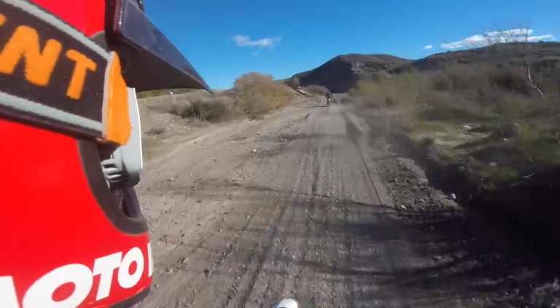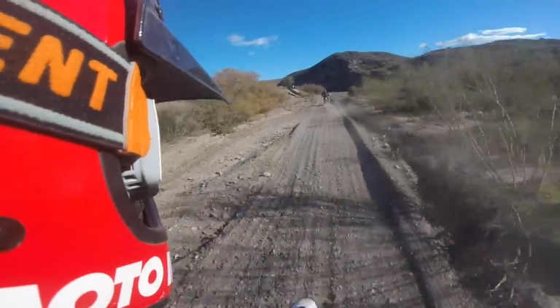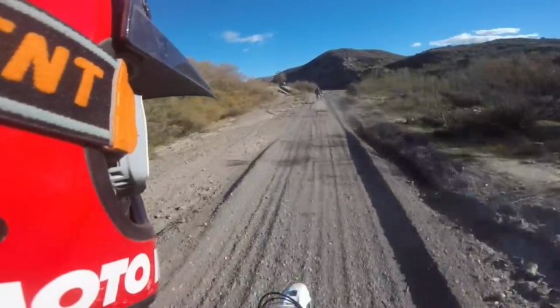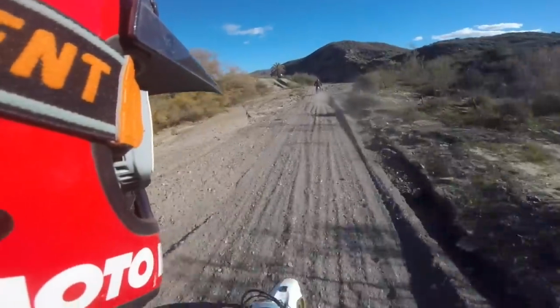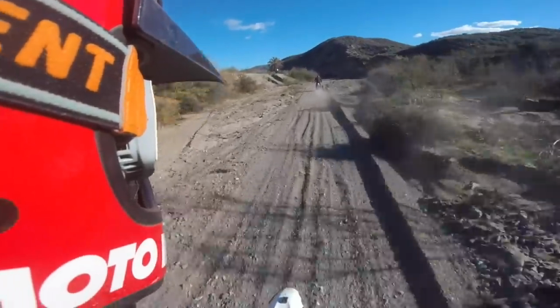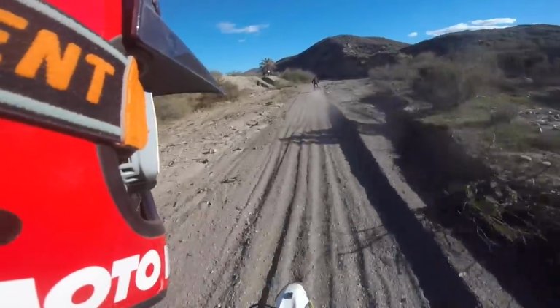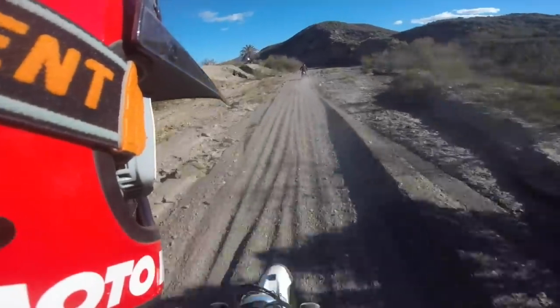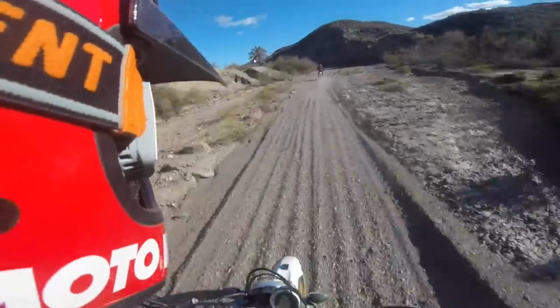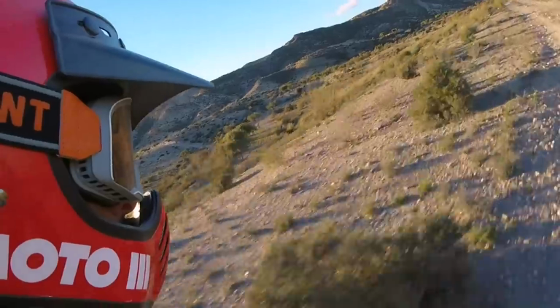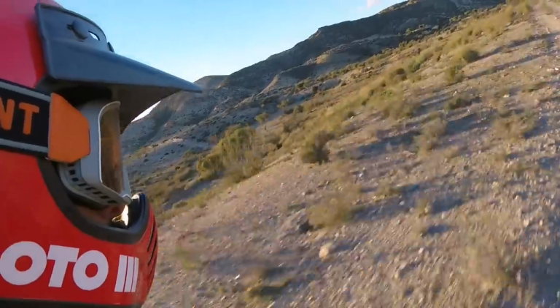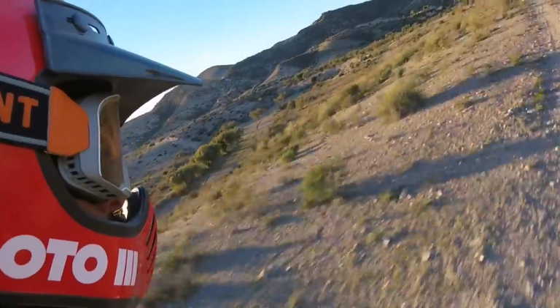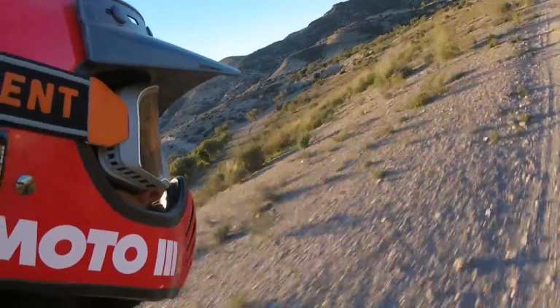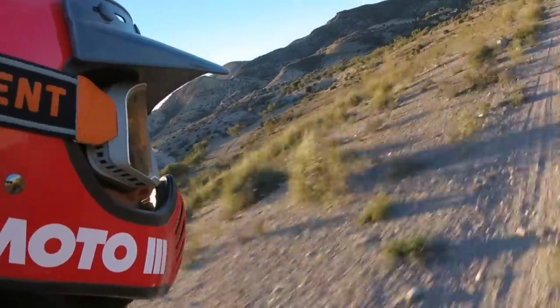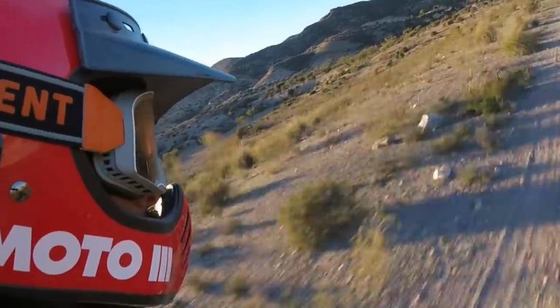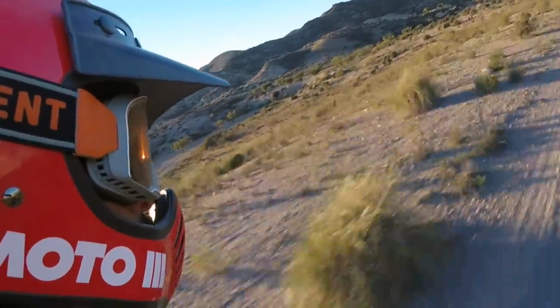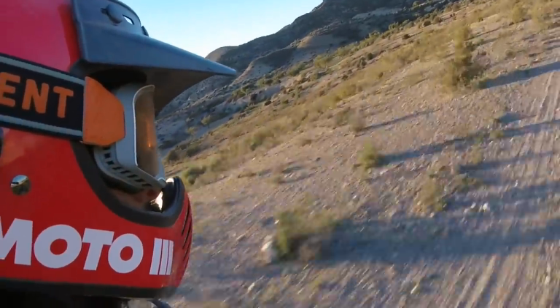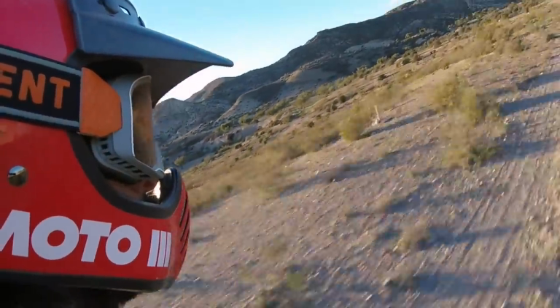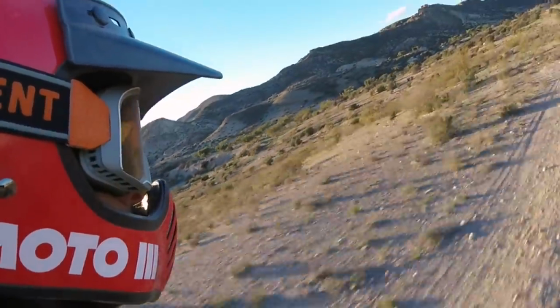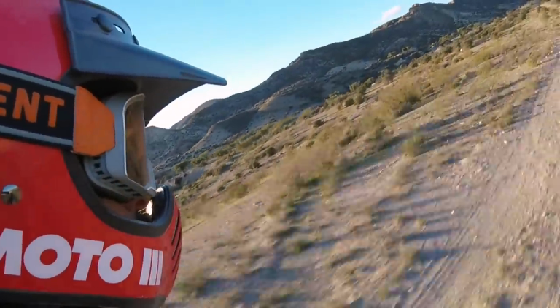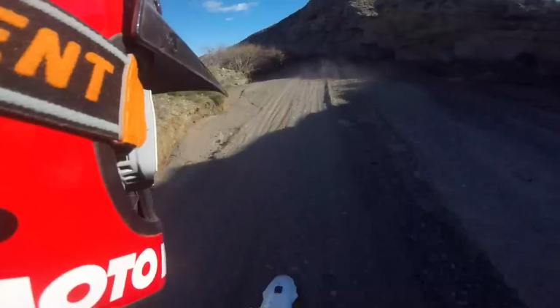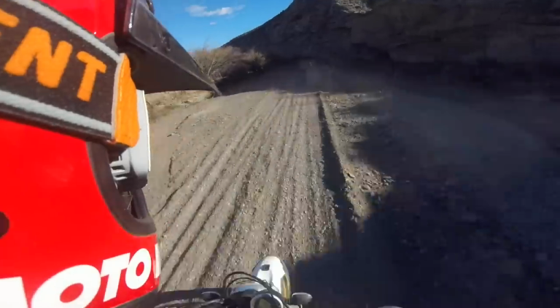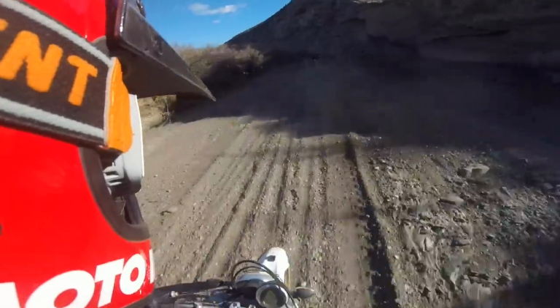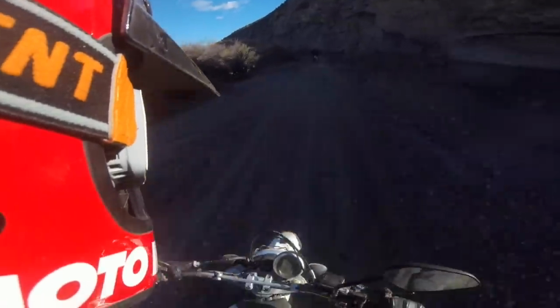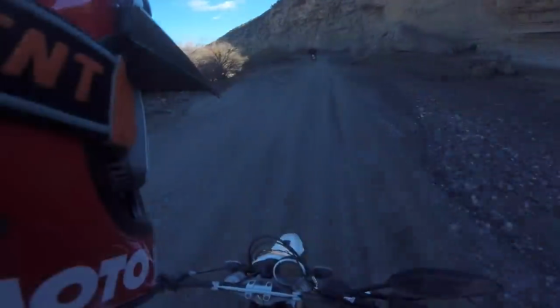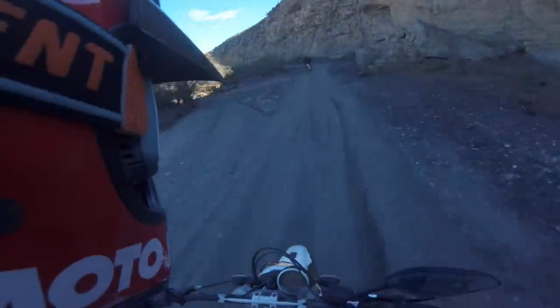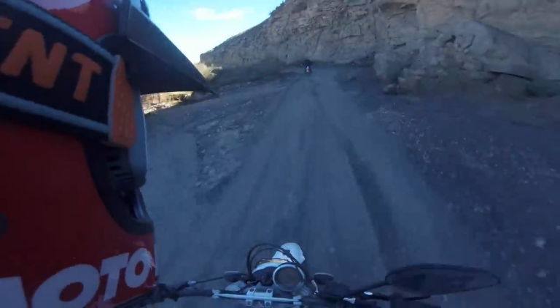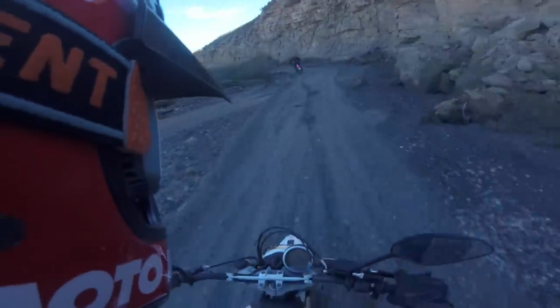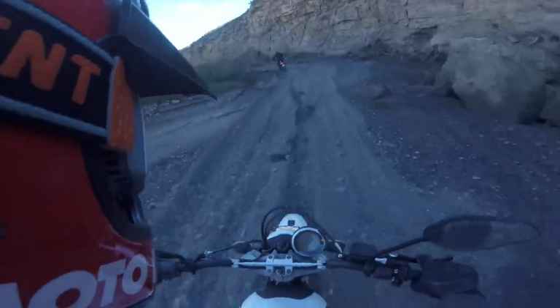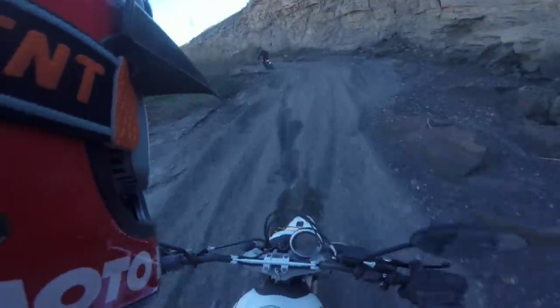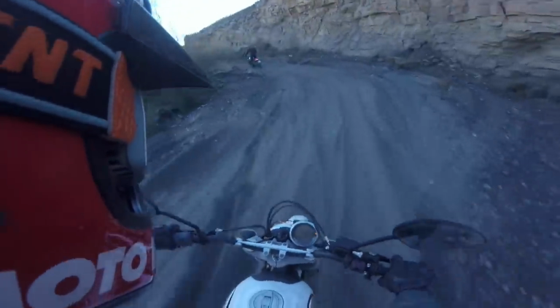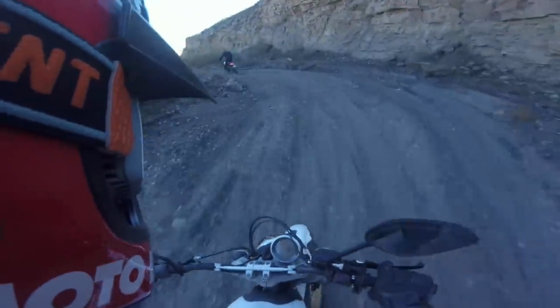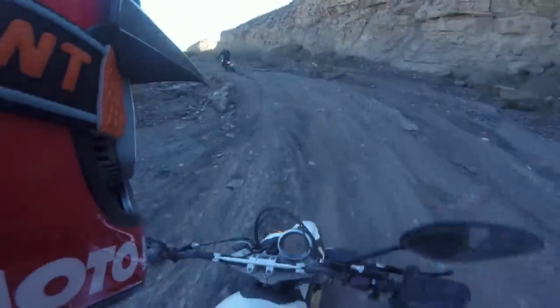The eye port is big. I've got these 100% Barstow goggles and they fit really well in this helmet — they're highly compatible with it, and very cool.